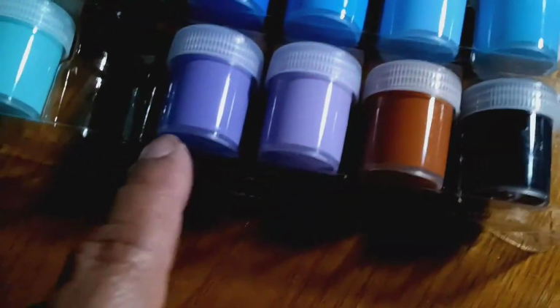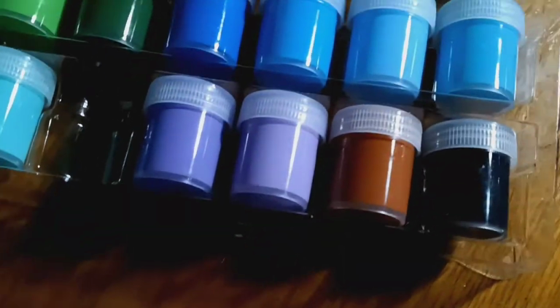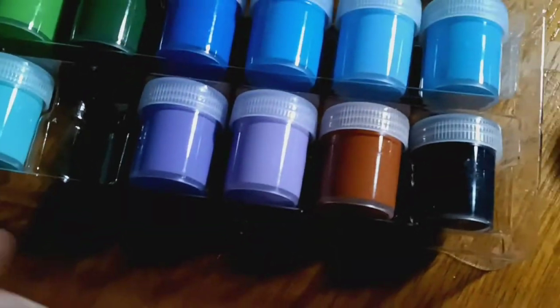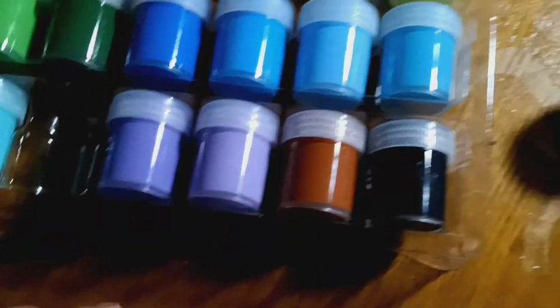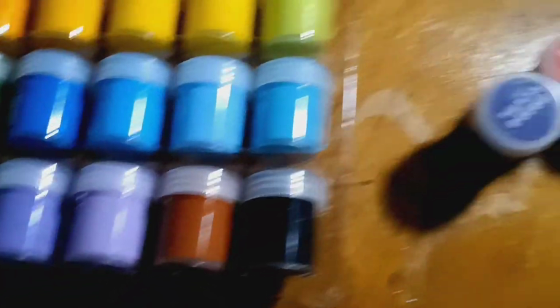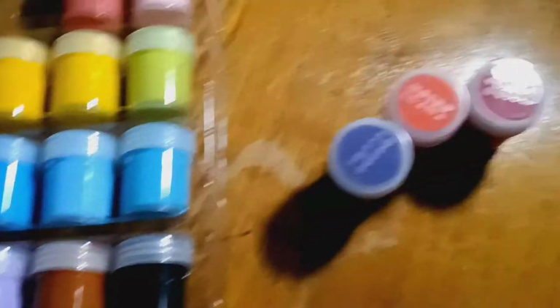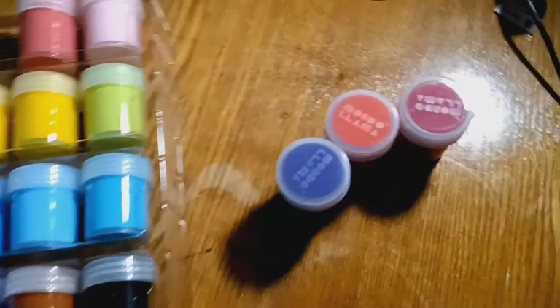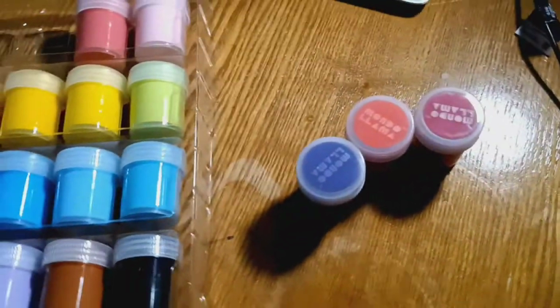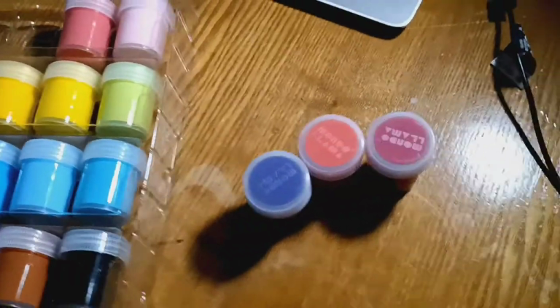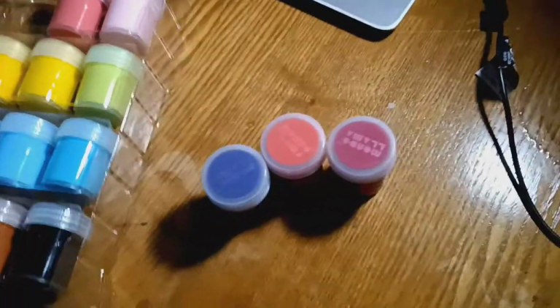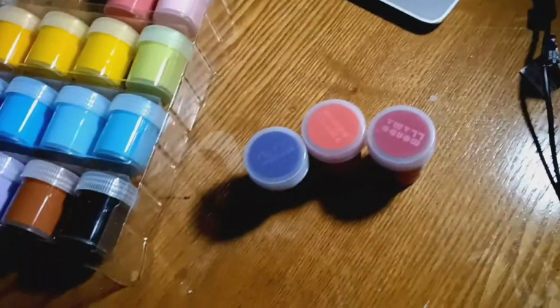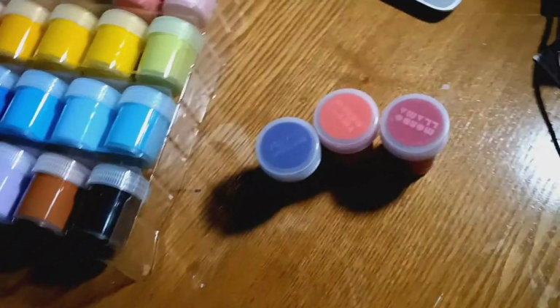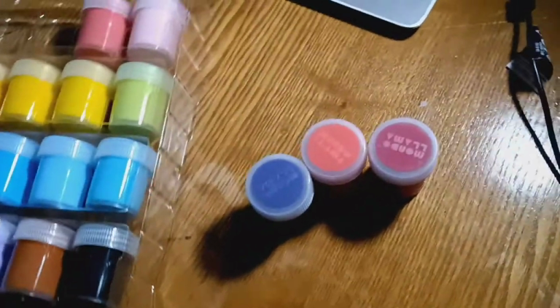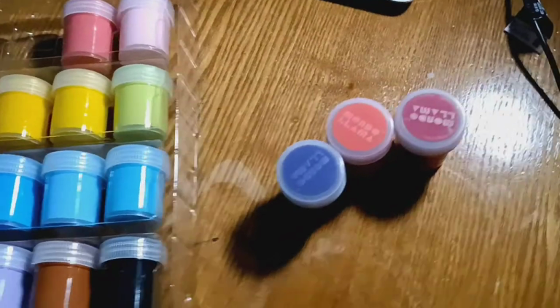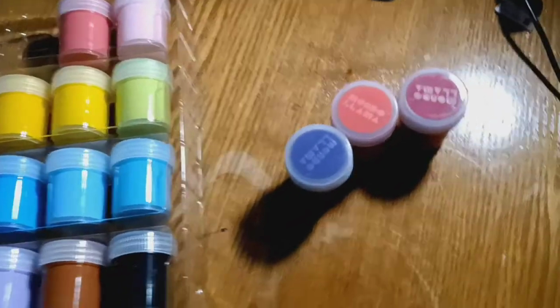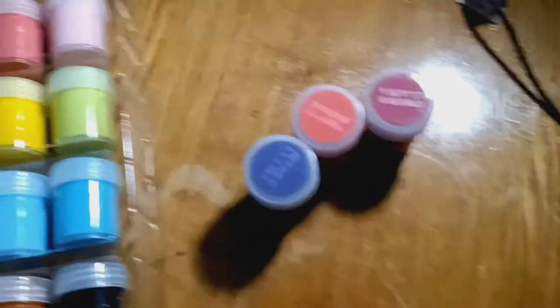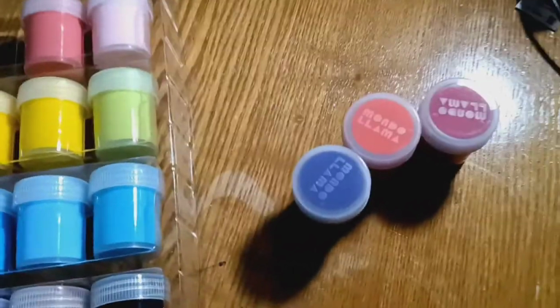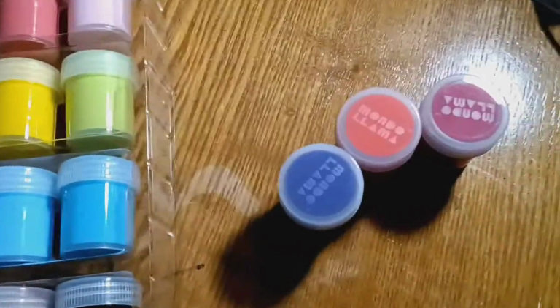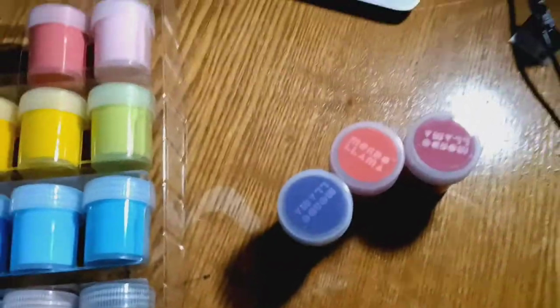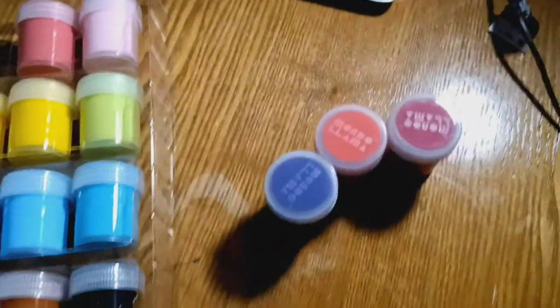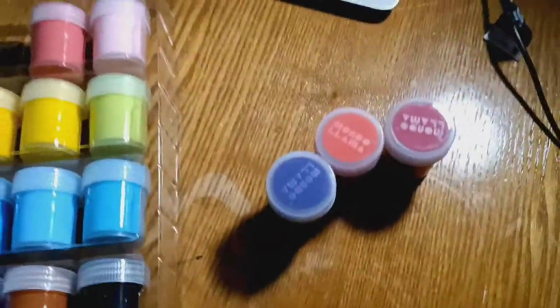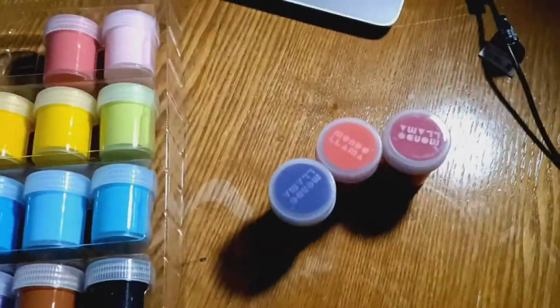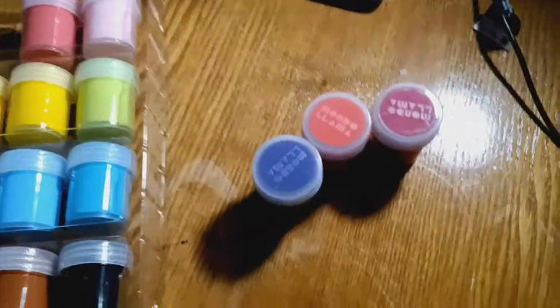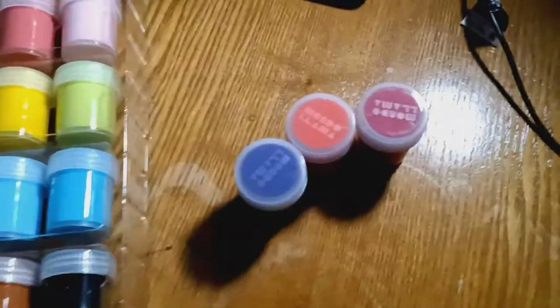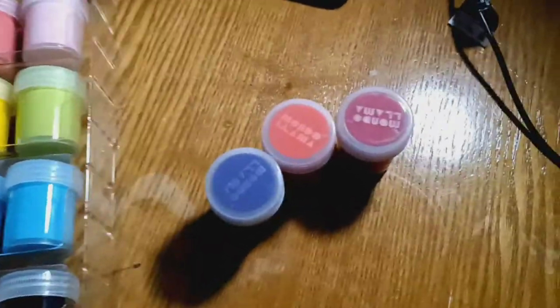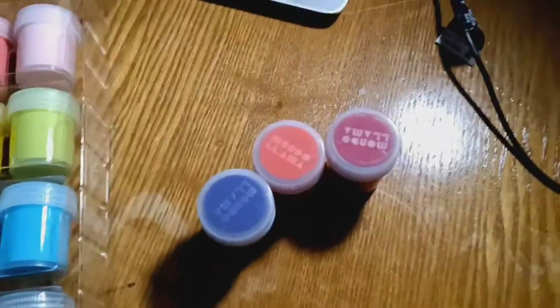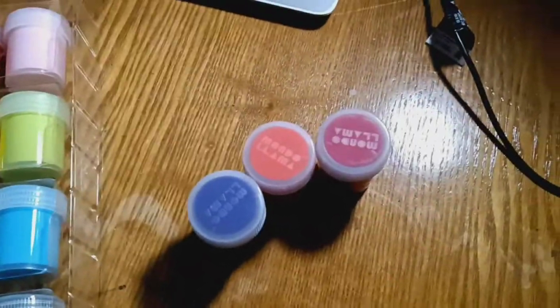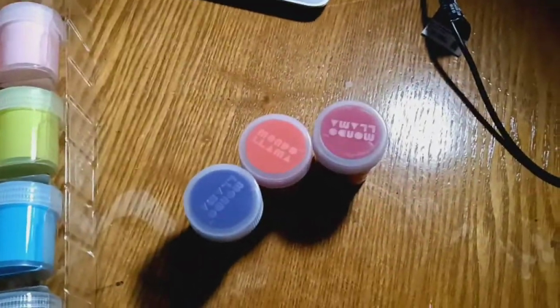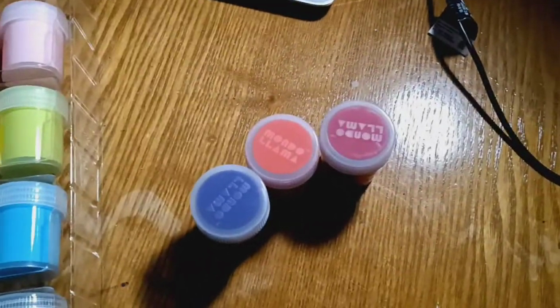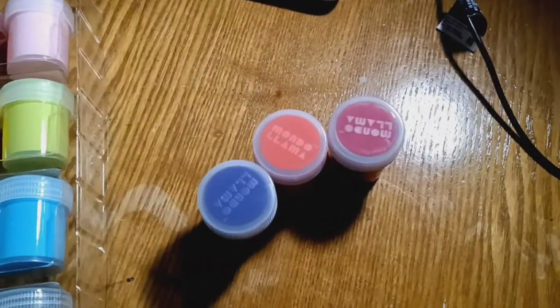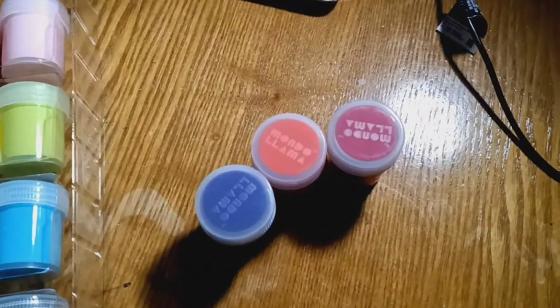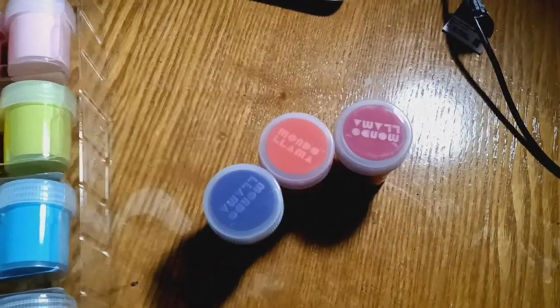Oh man, I'm so happy — I'm blessed. It's $15, folks. $15! I'm excited.